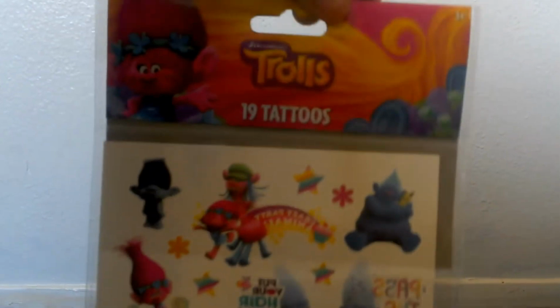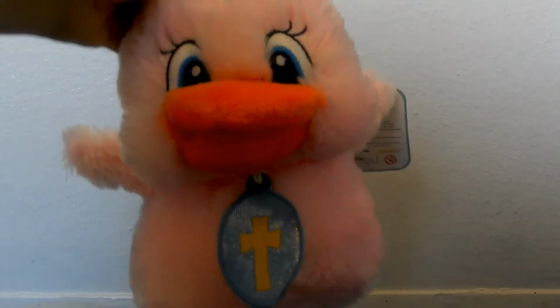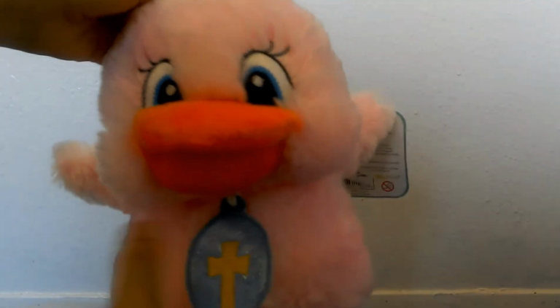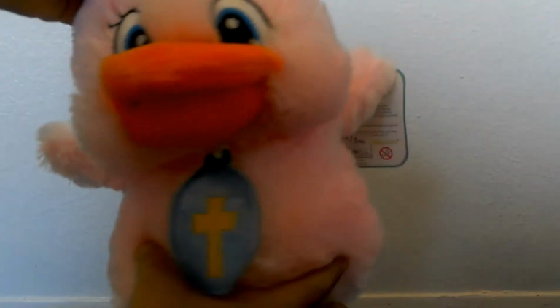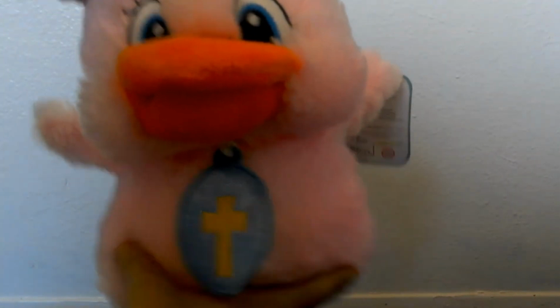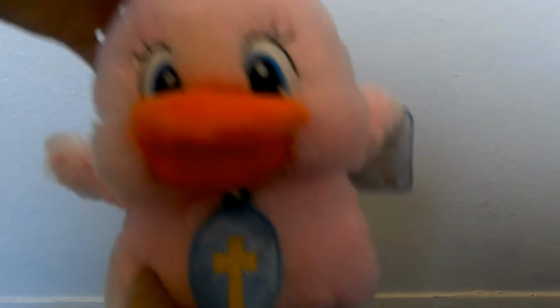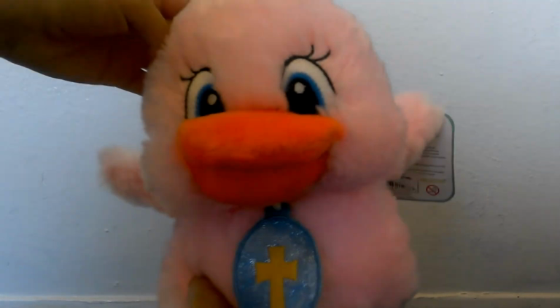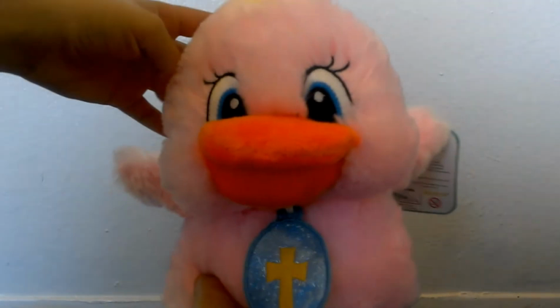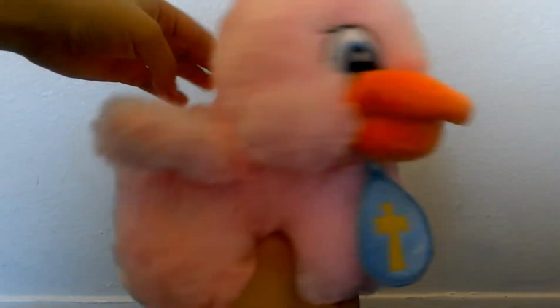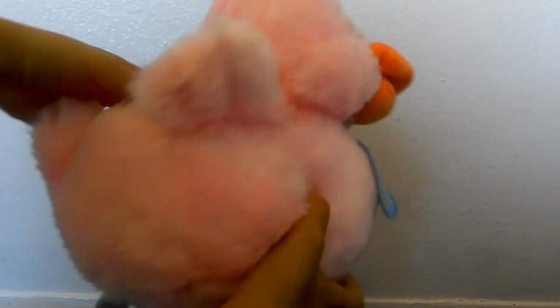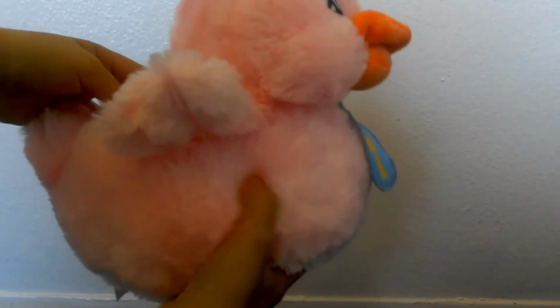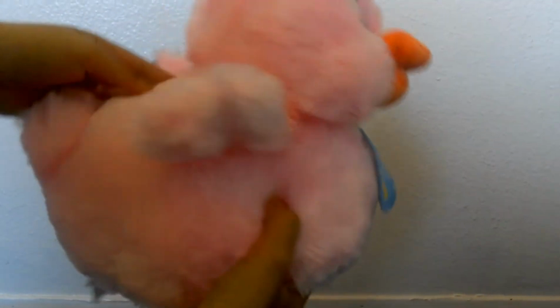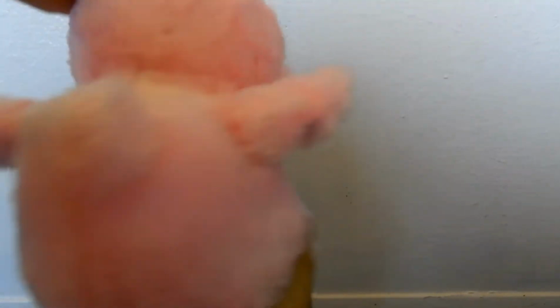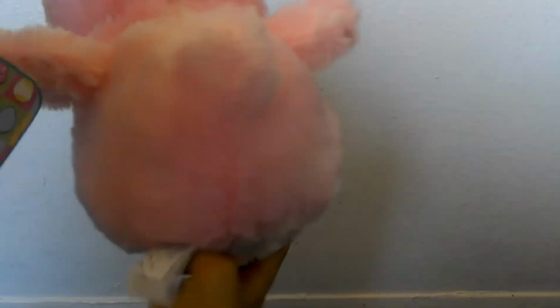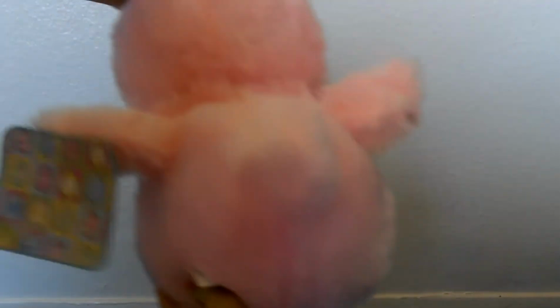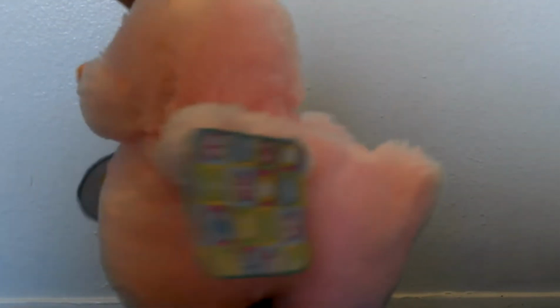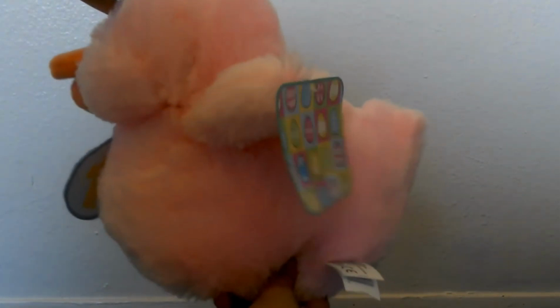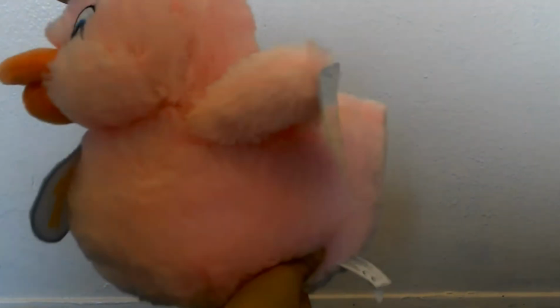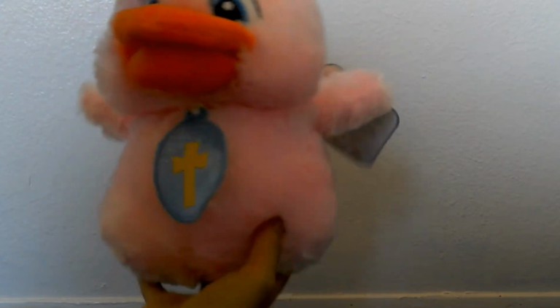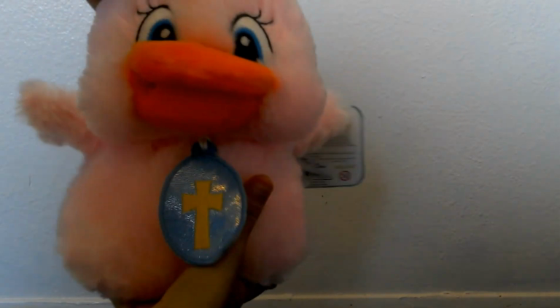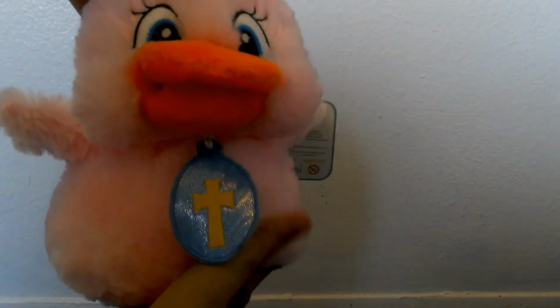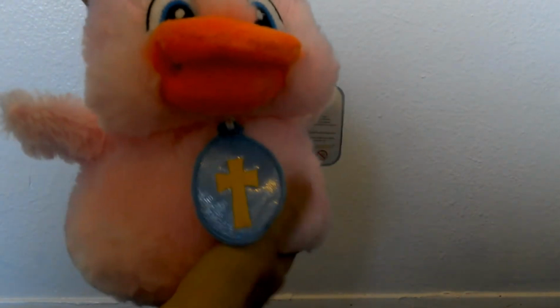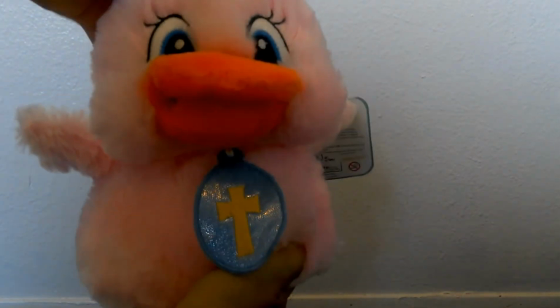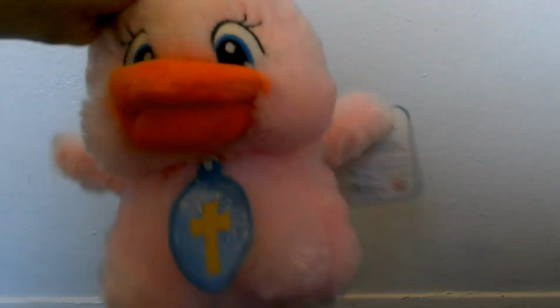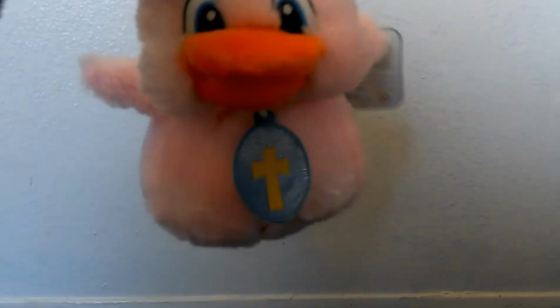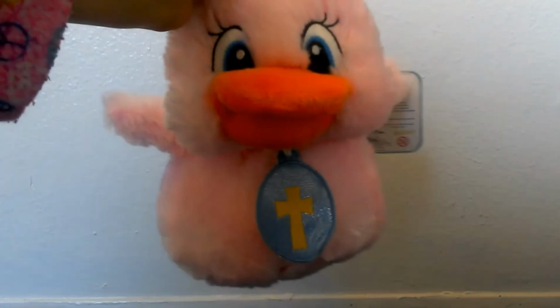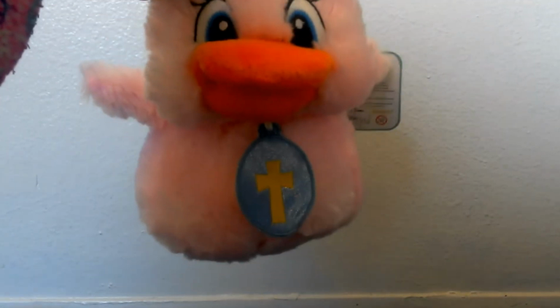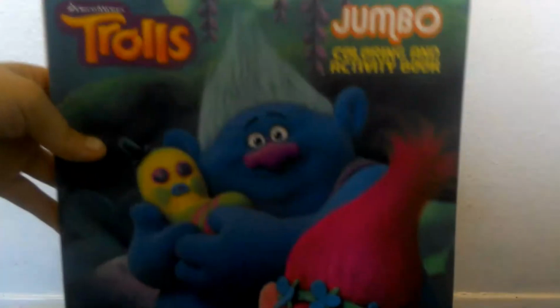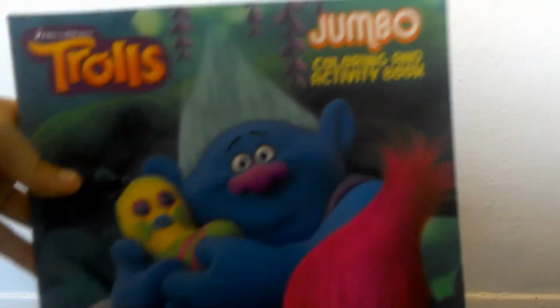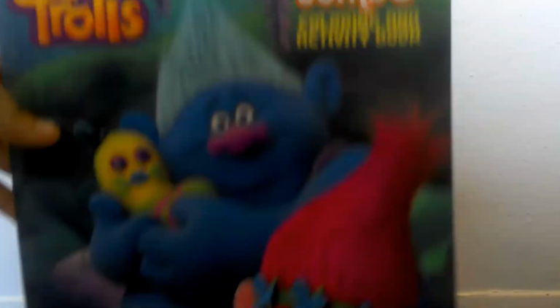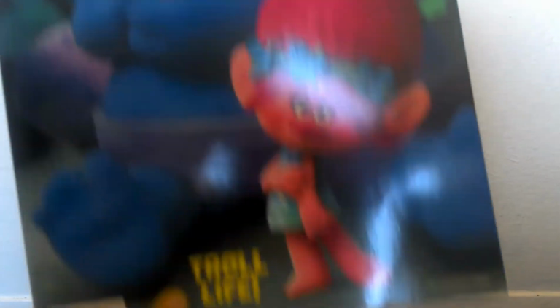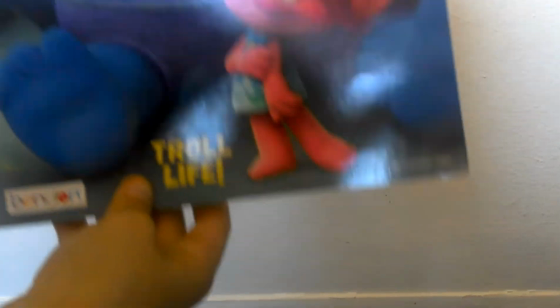The next thing is this really cute and soft Easter duck — it is so soft! And then I got this Trolls coloring book.